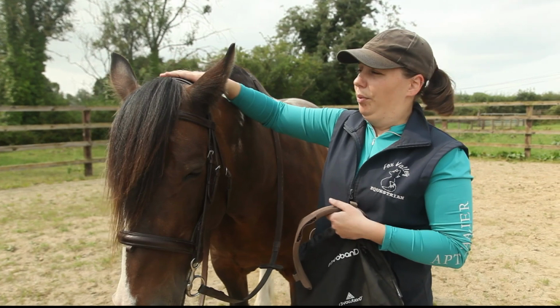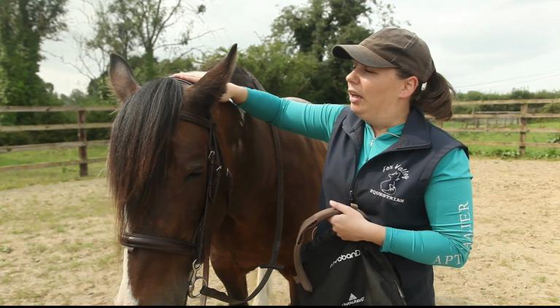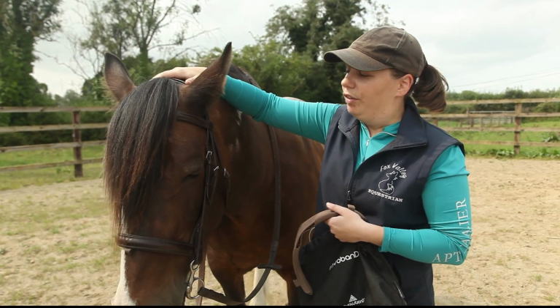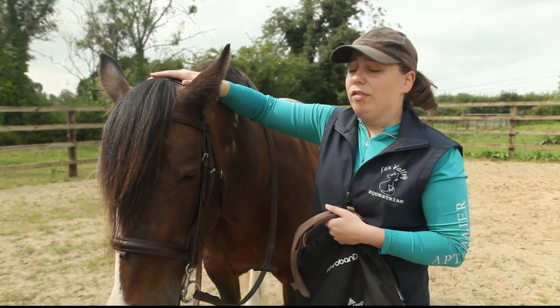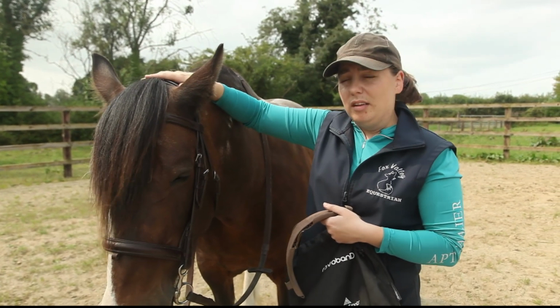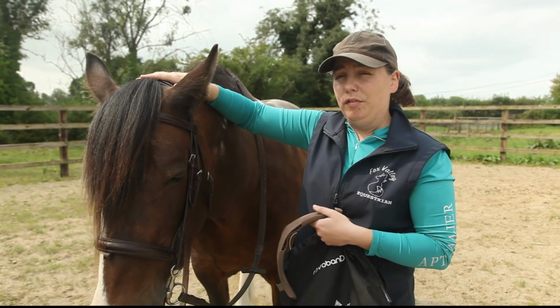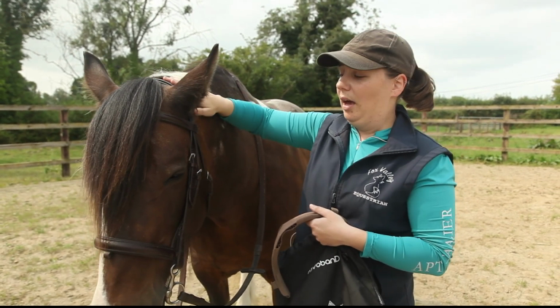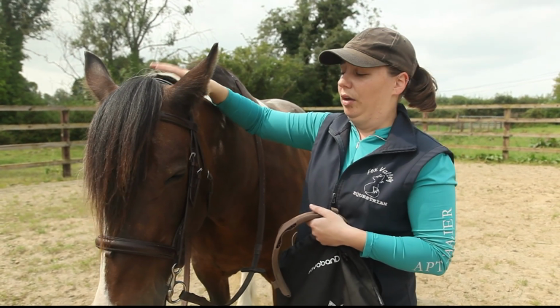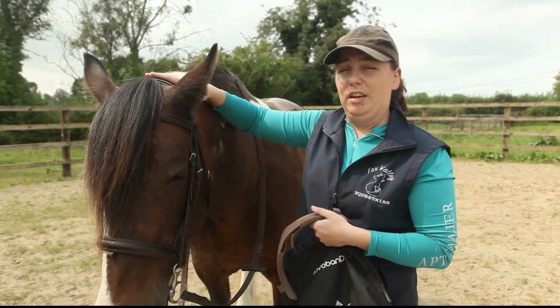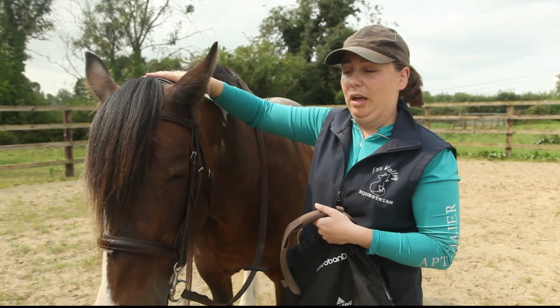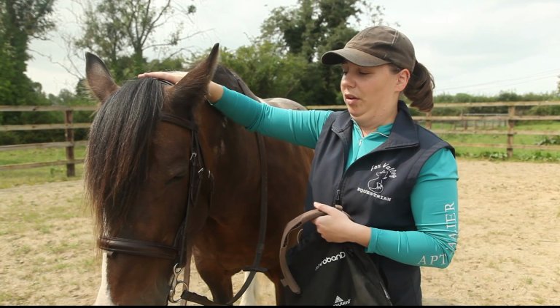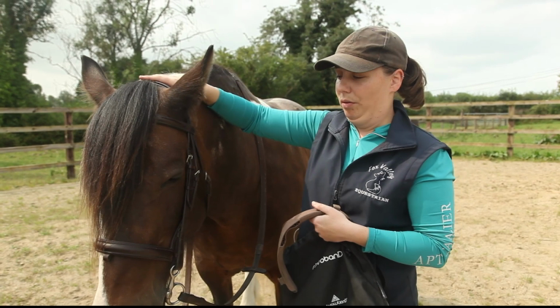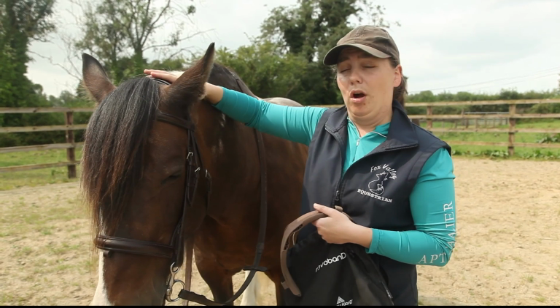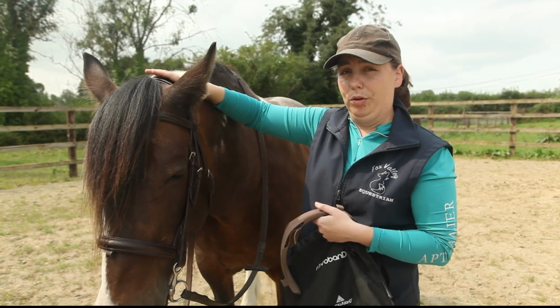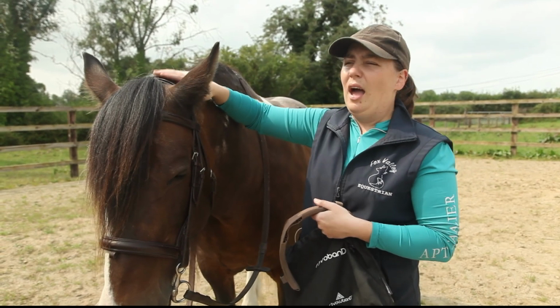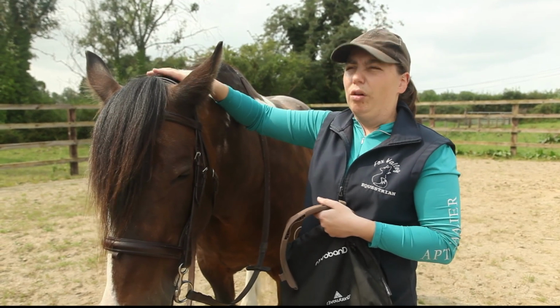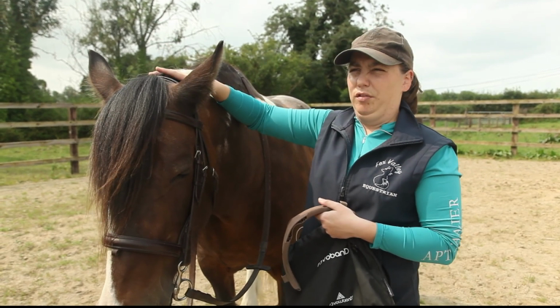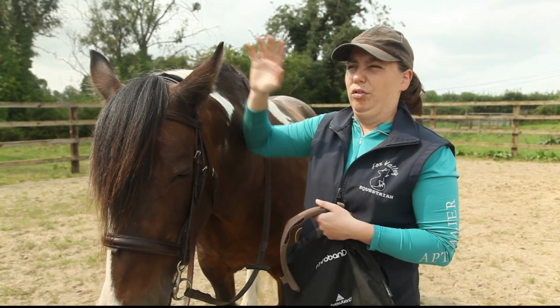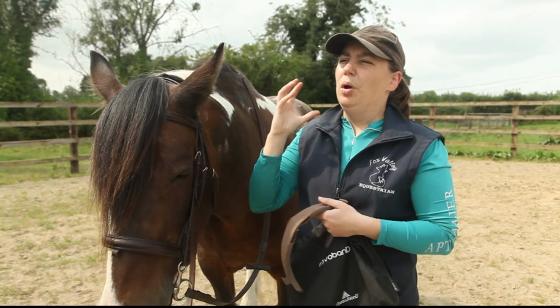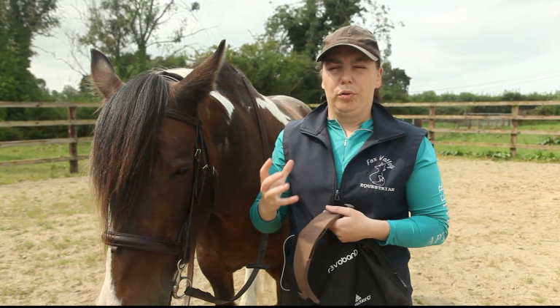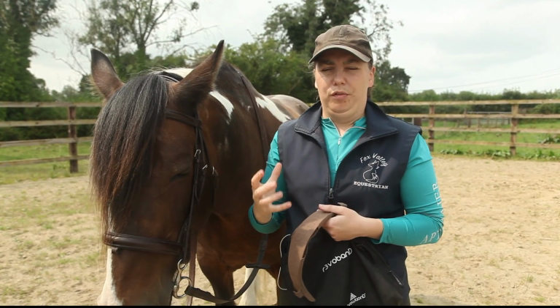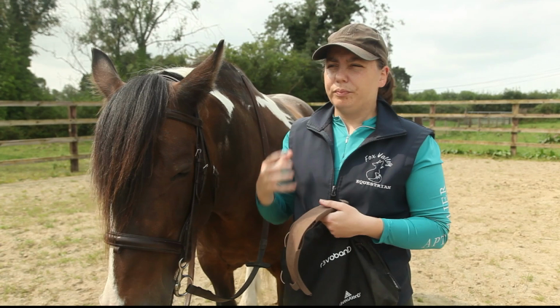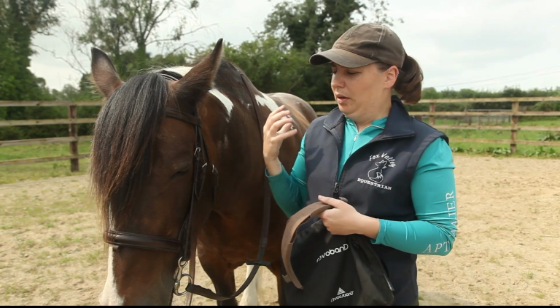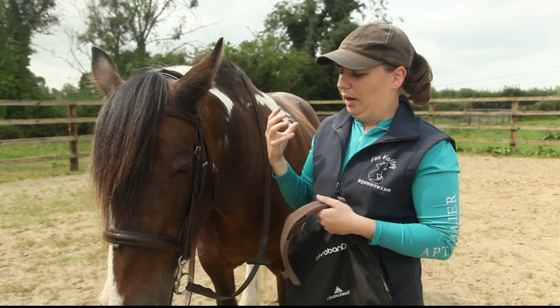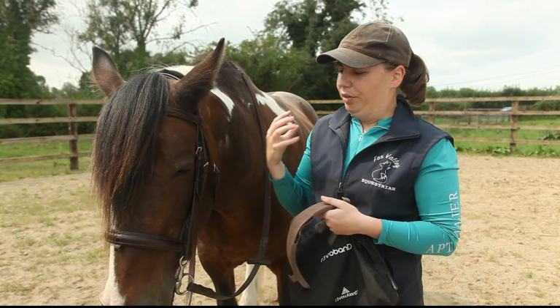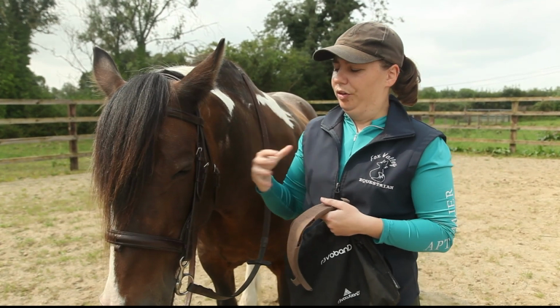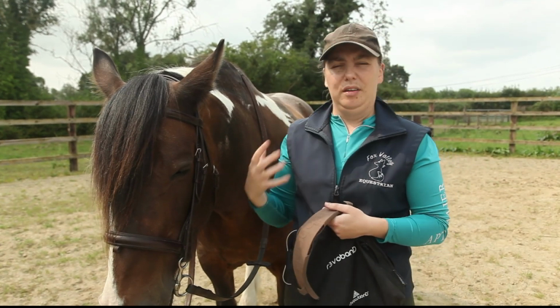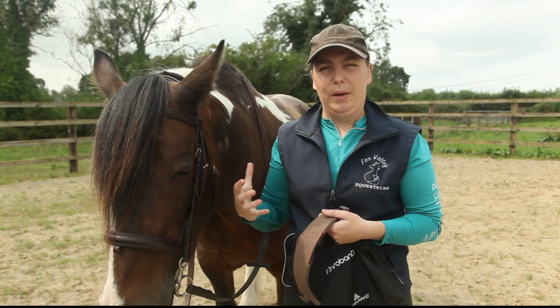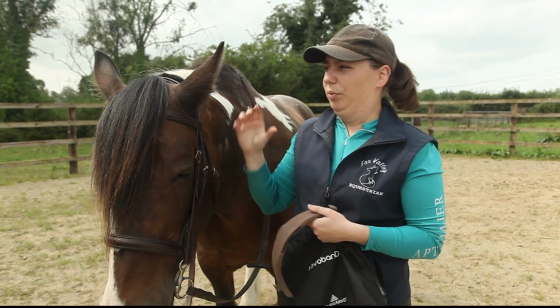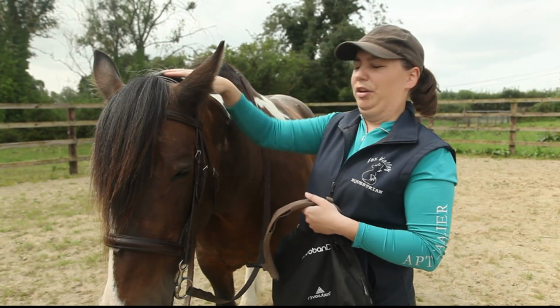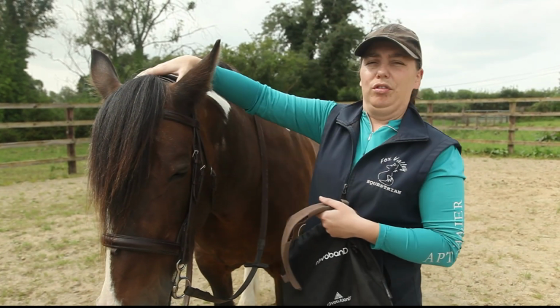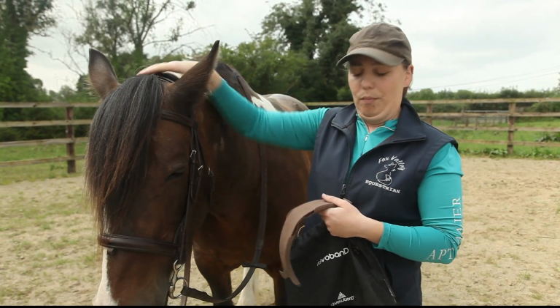It's a highly nerve-rich area, it's very sensitive, and it can cause head shaking. Obviously it can make the horse very uncomfortable, and it also has an effect on their proprioception — how they feel their body is in space — so we need to make sure that they're nice and comfortable.